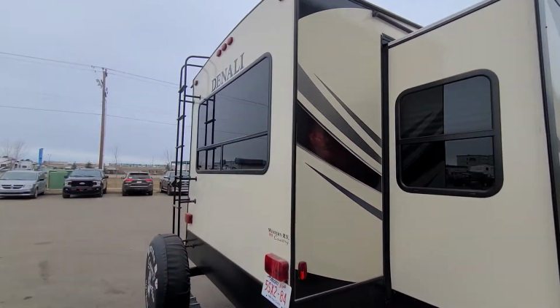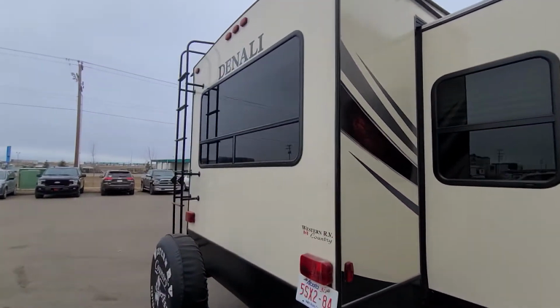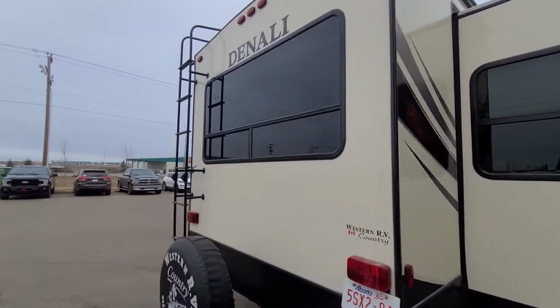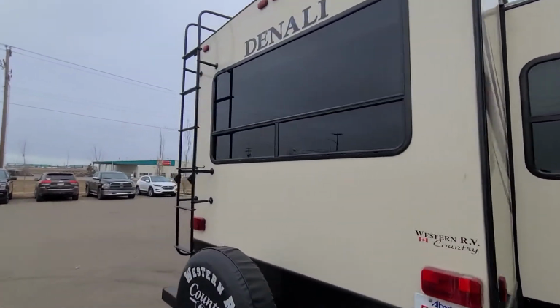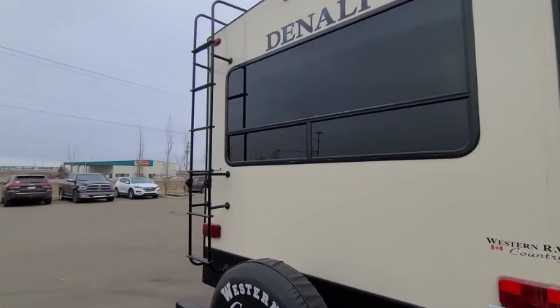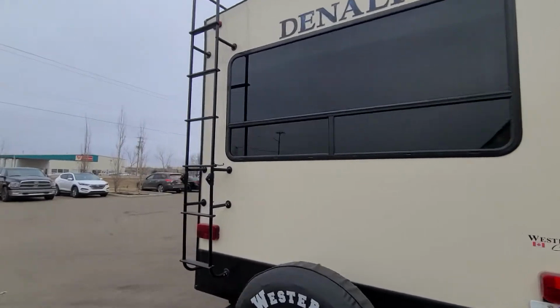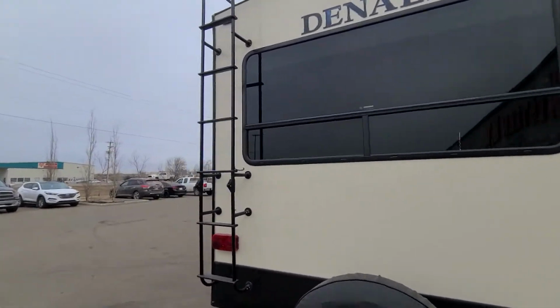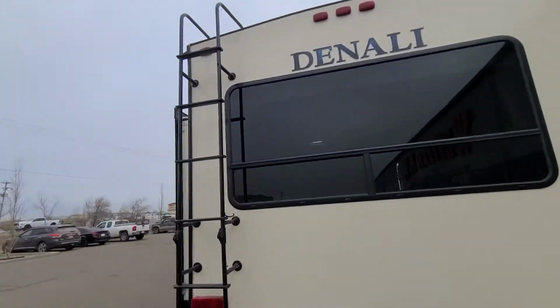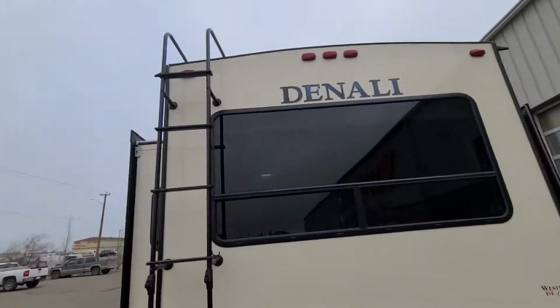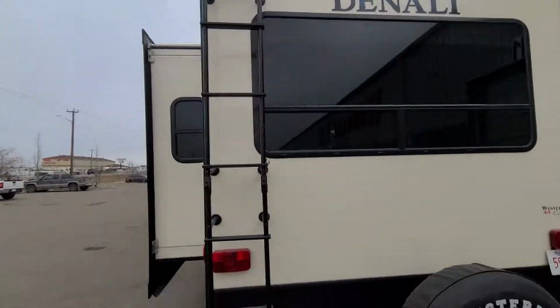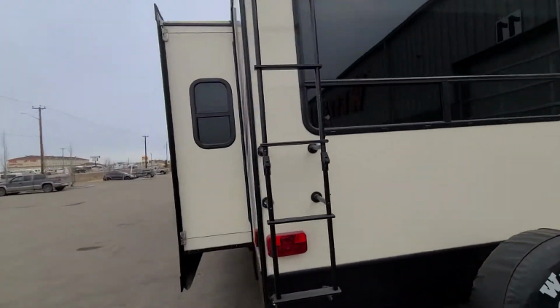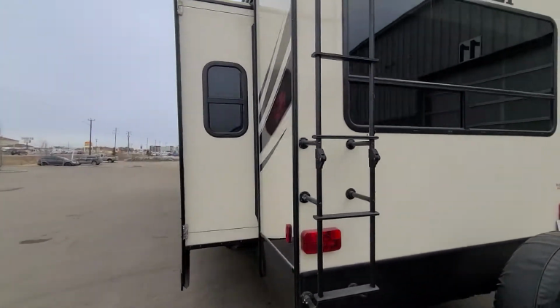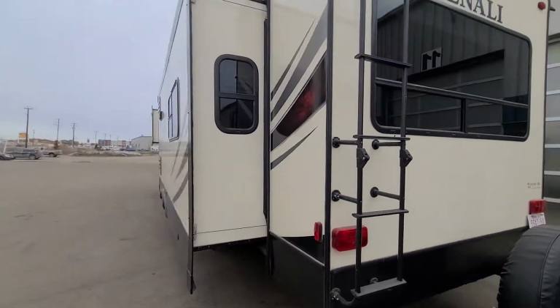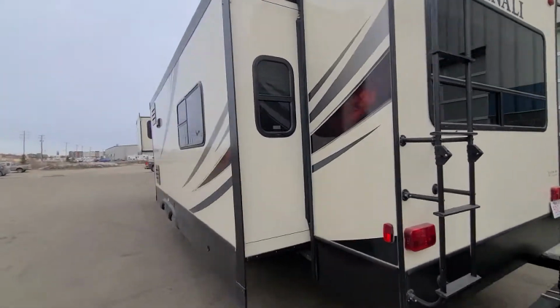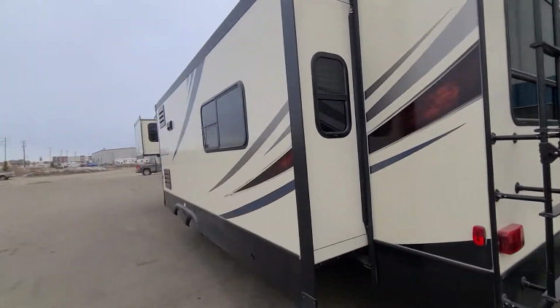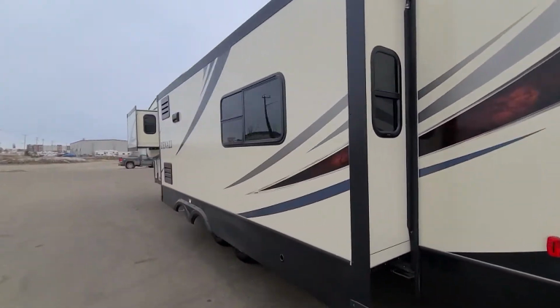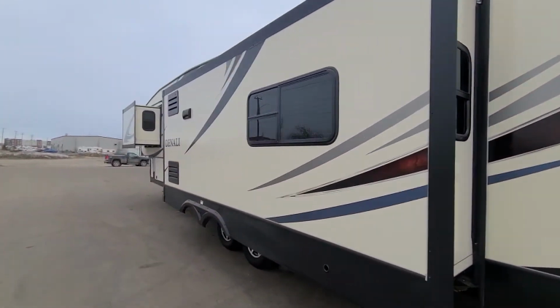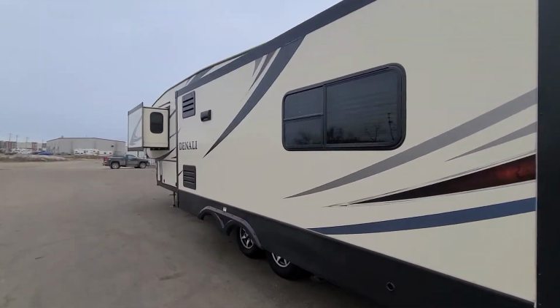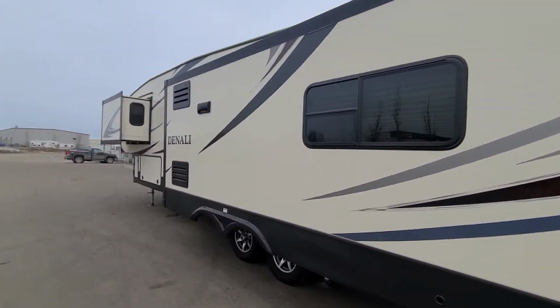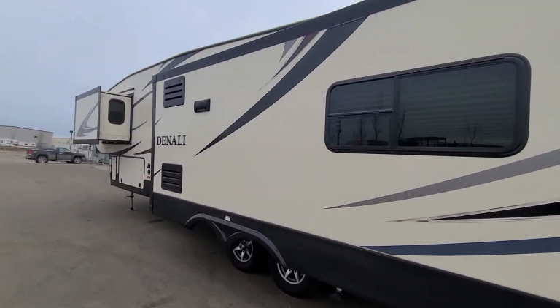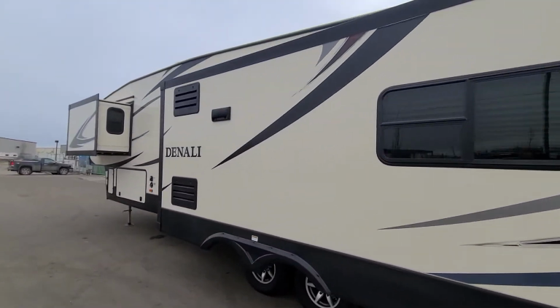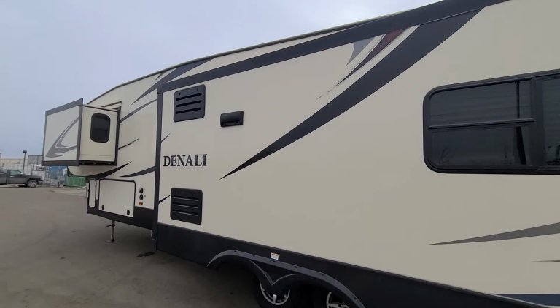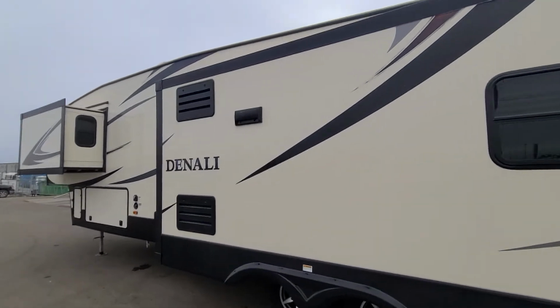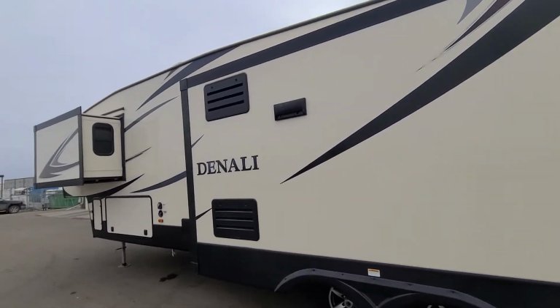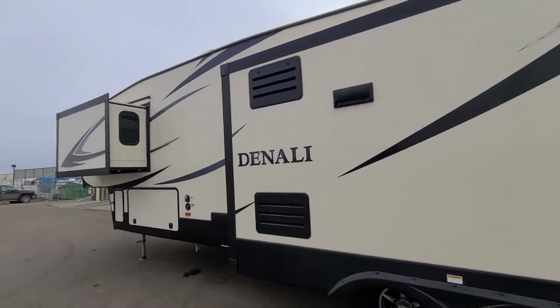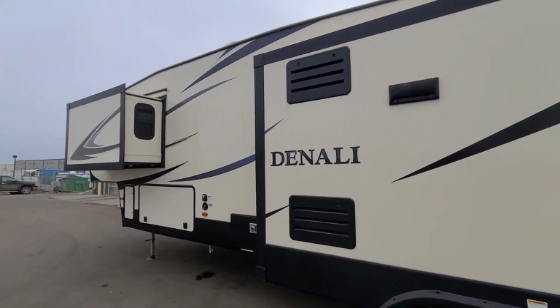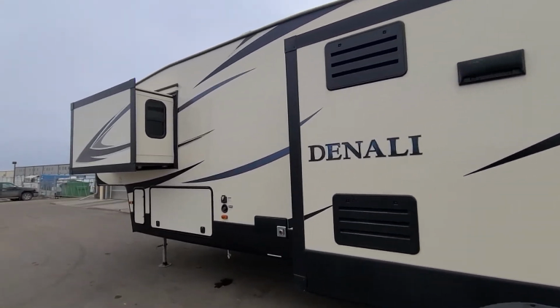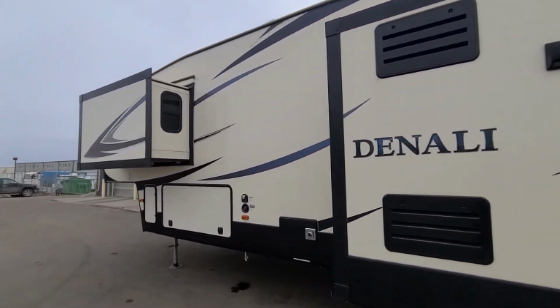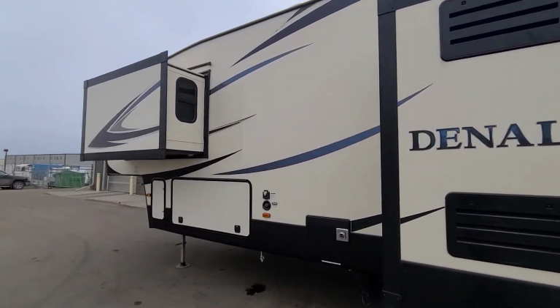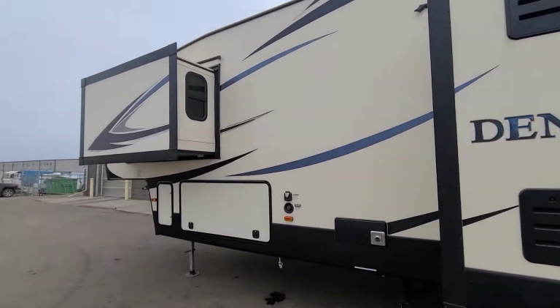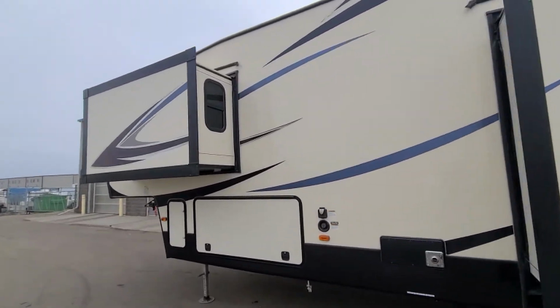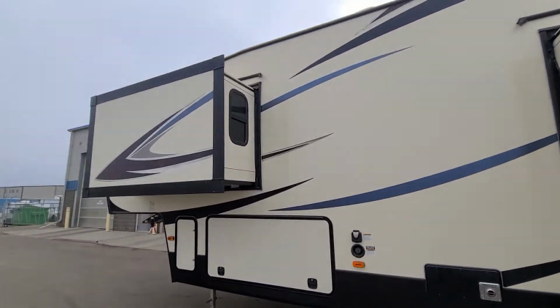I'm just doing one lap around the outside real quick. Ladders so you can party on the roof — don't do it while you're drinking. Rubber's like new.